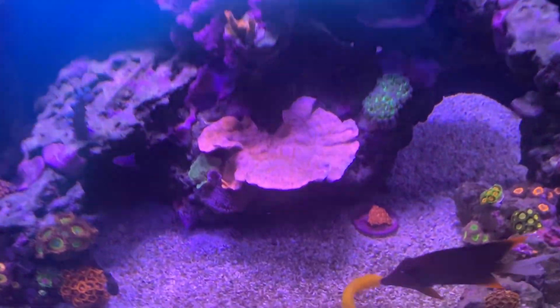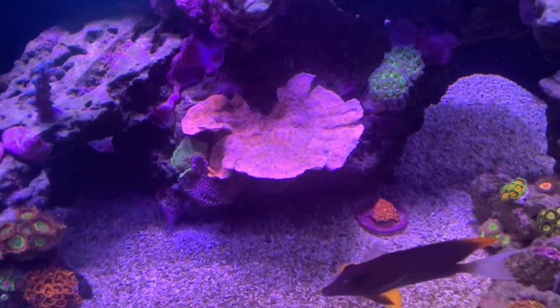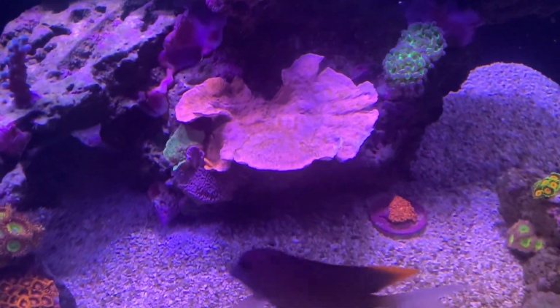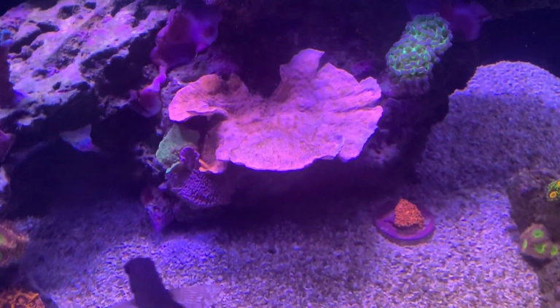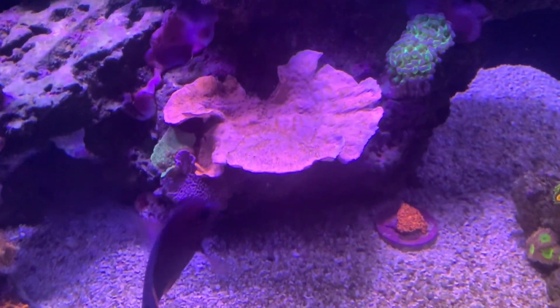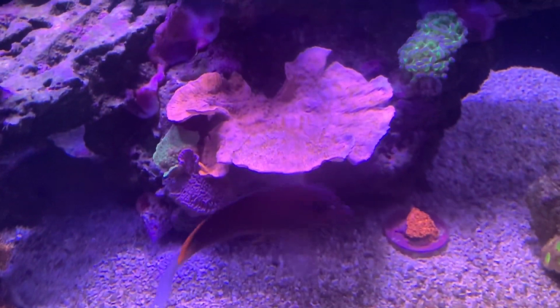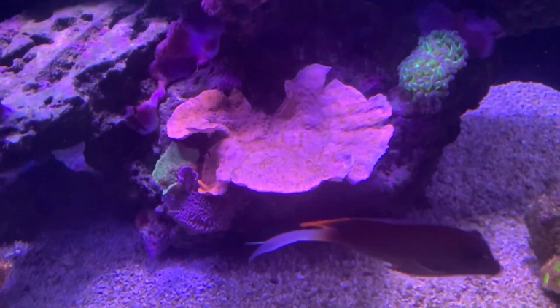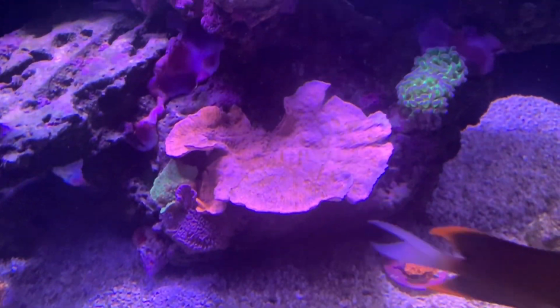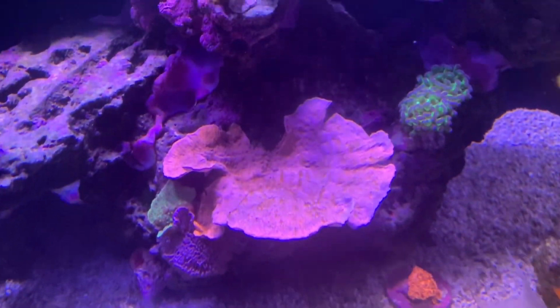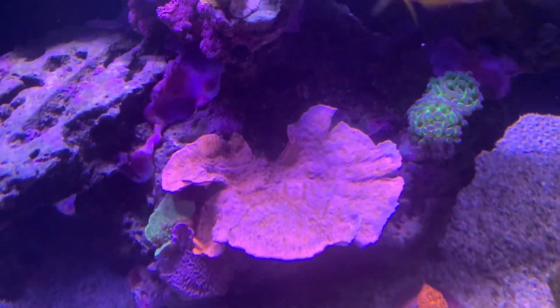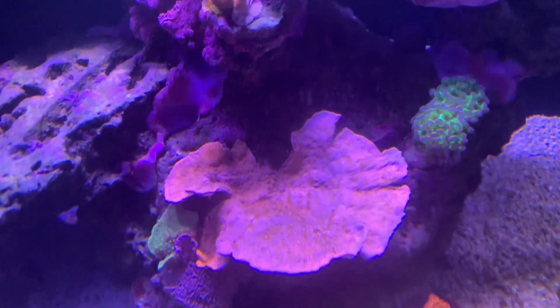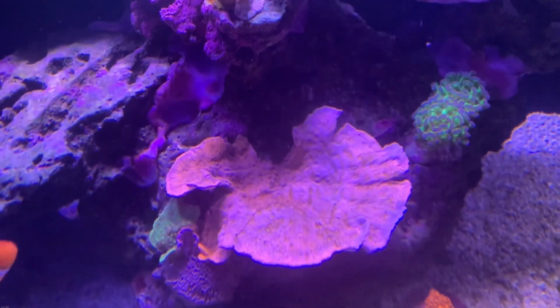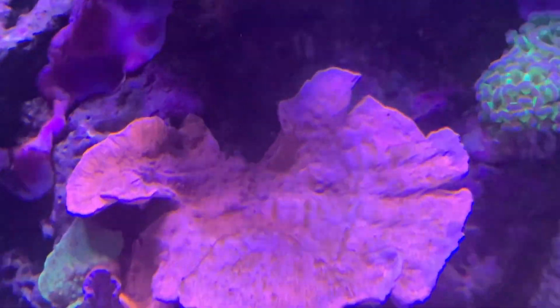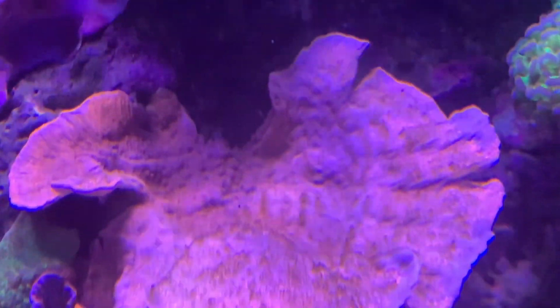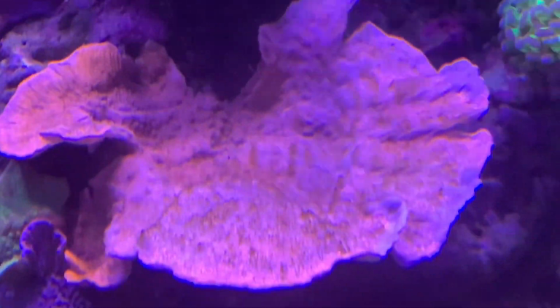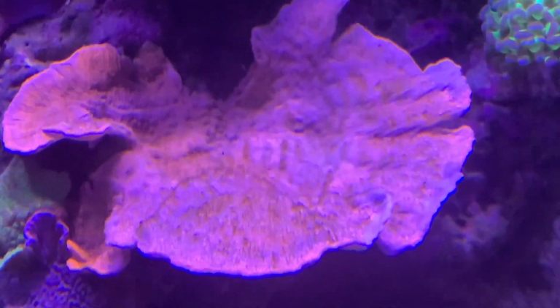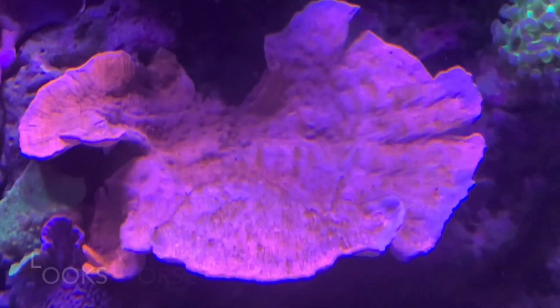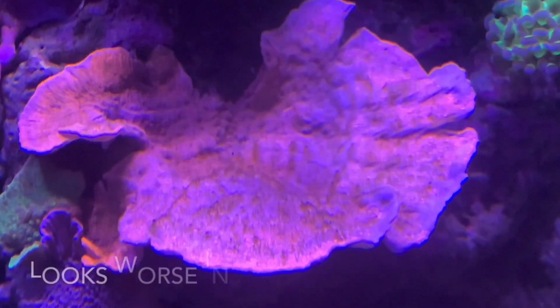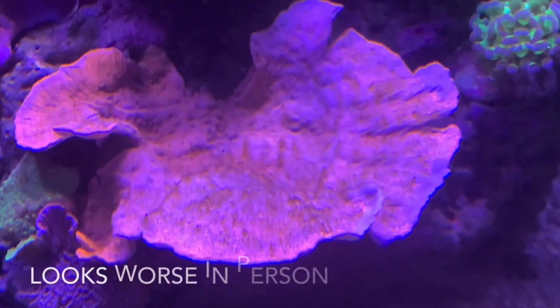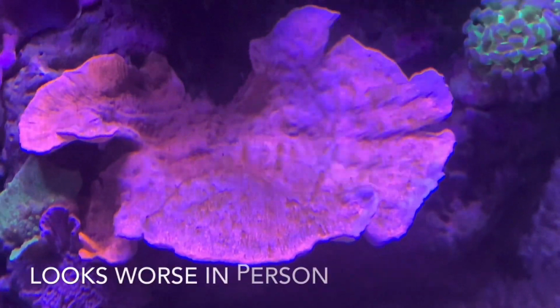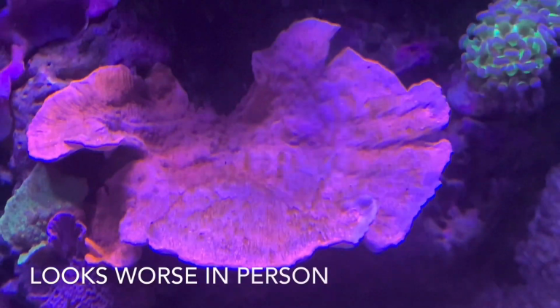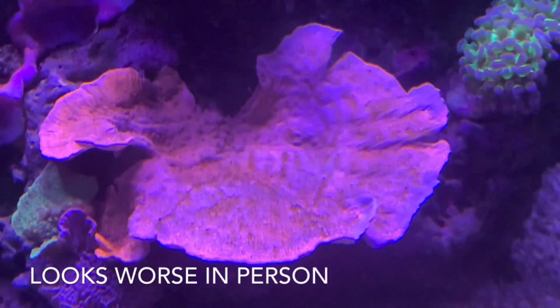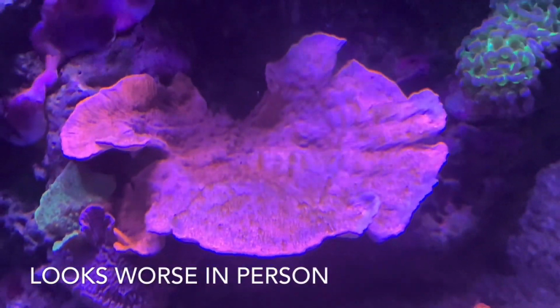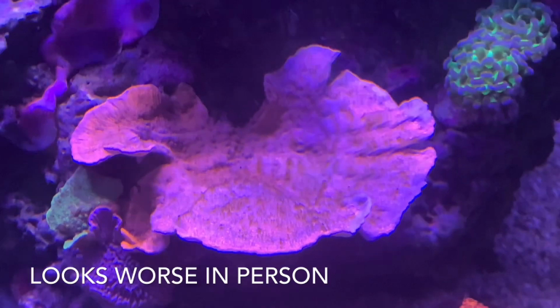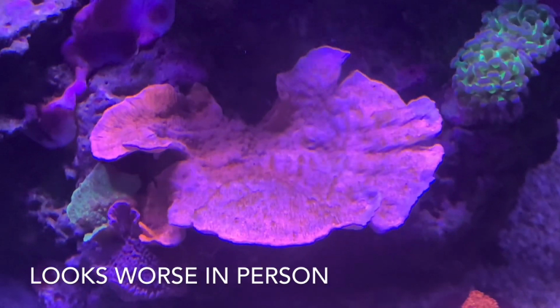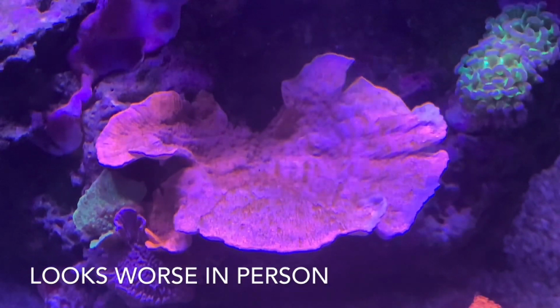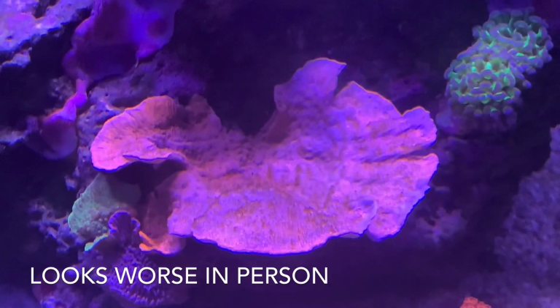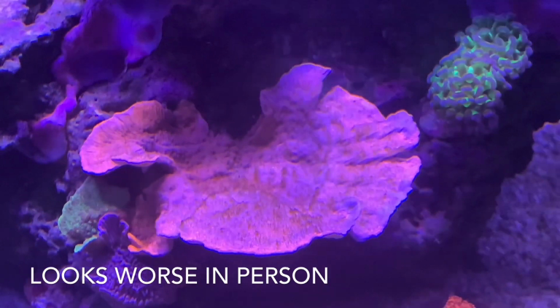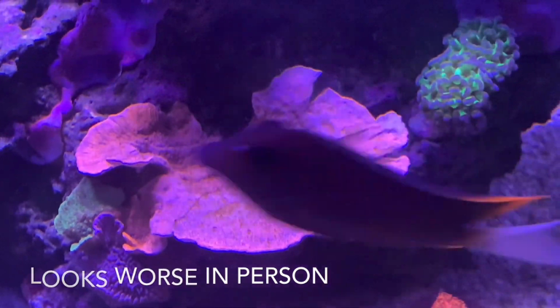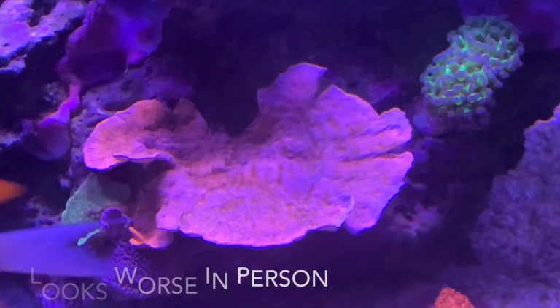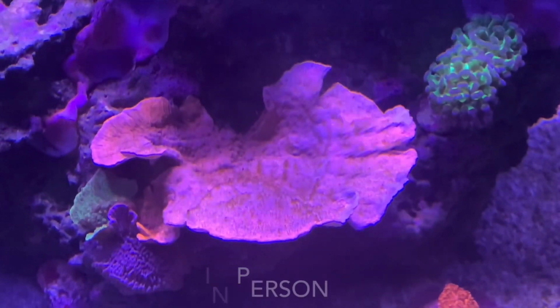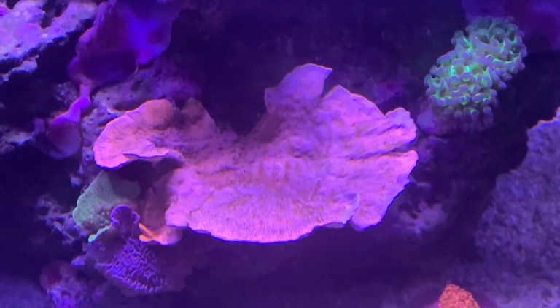As you can see, that Monty cap — I don't think this video really does it justice. In real life it is pretty much all white and has a little bit of brown algae growing all around it.